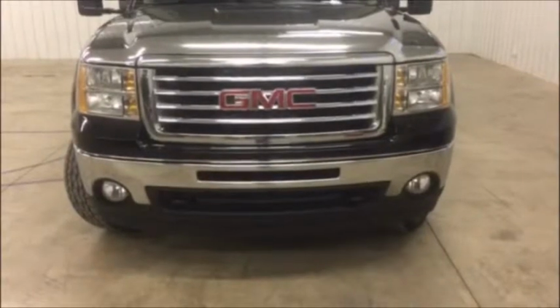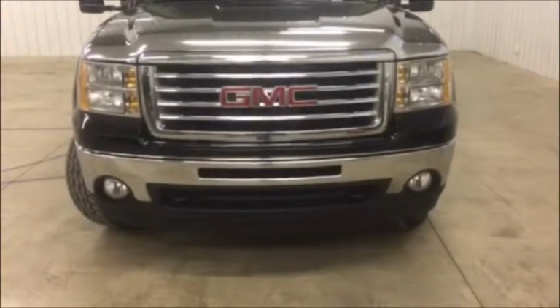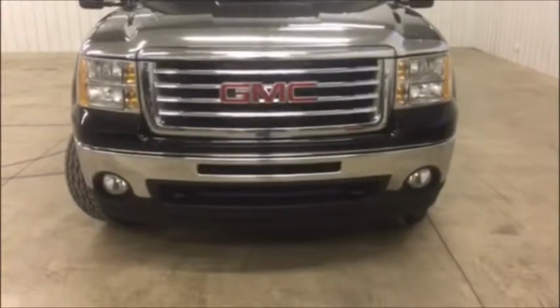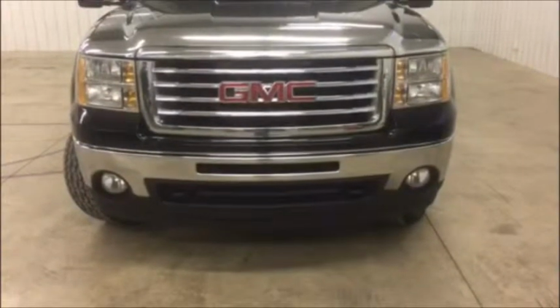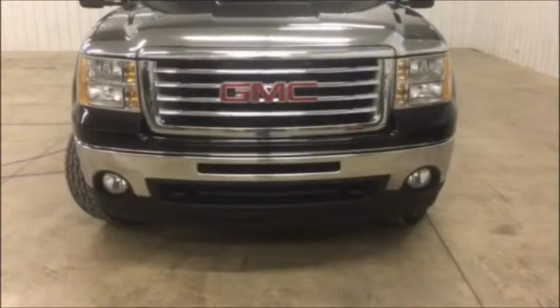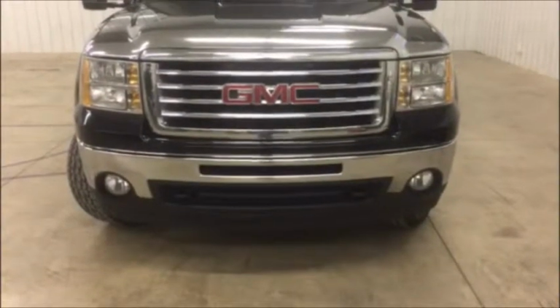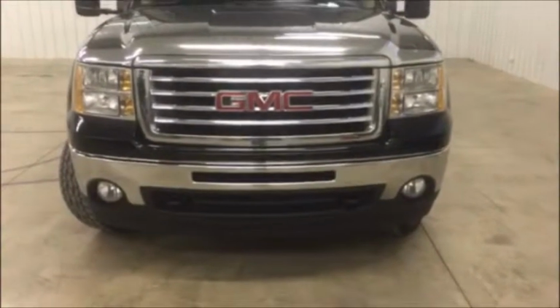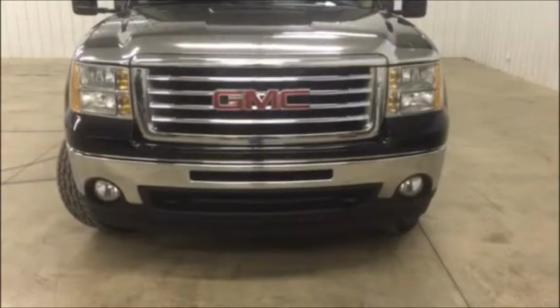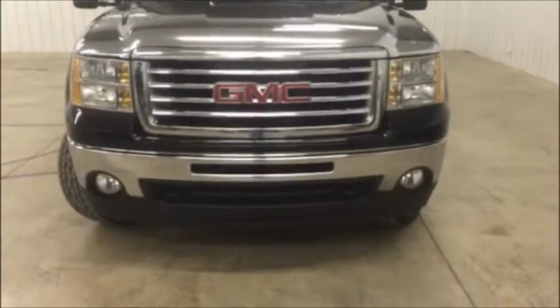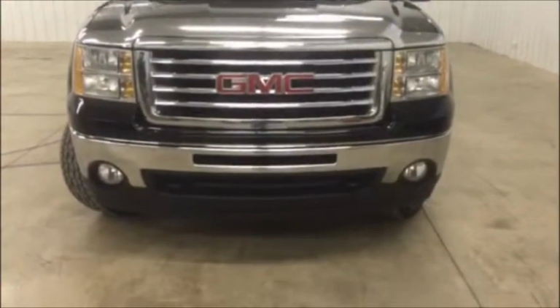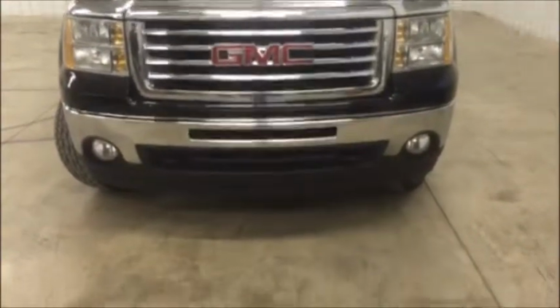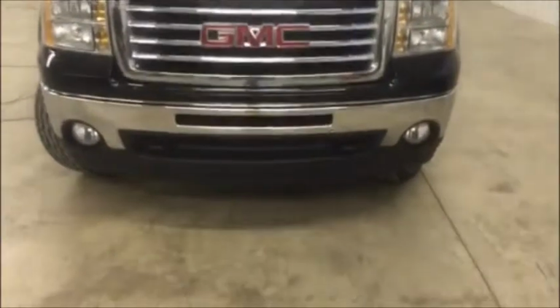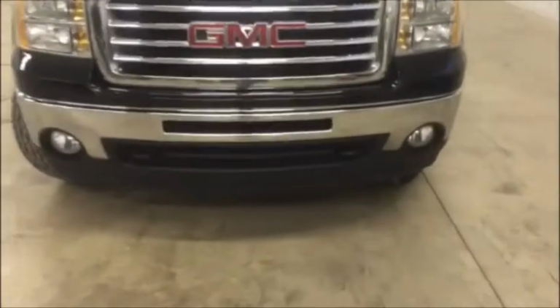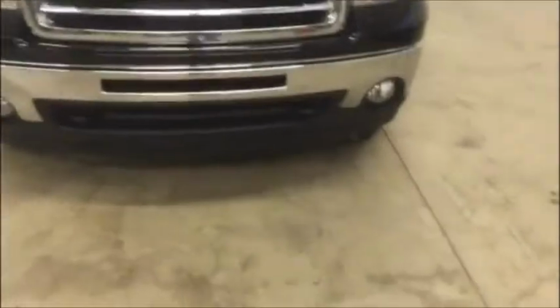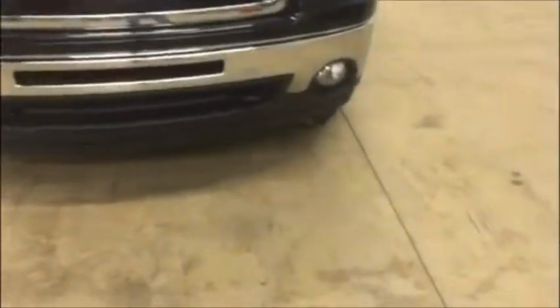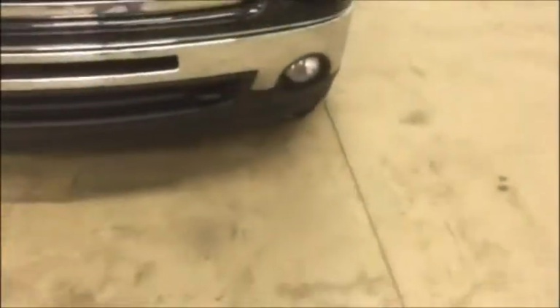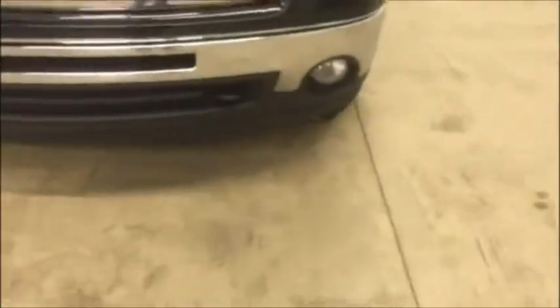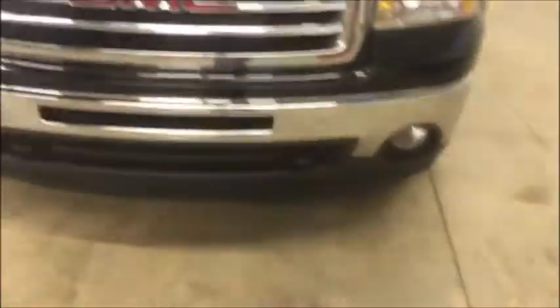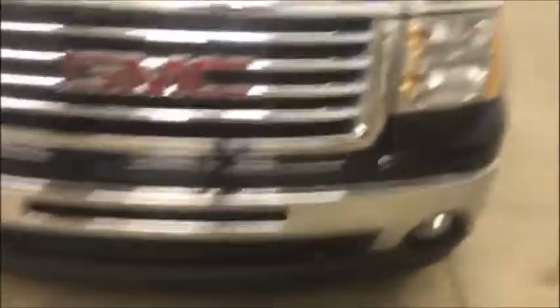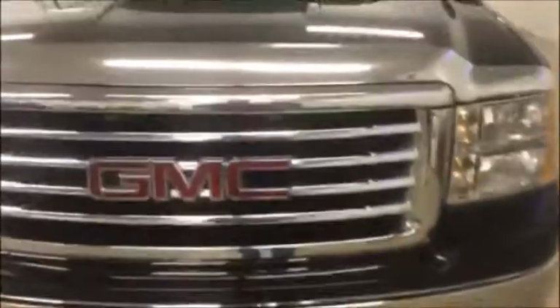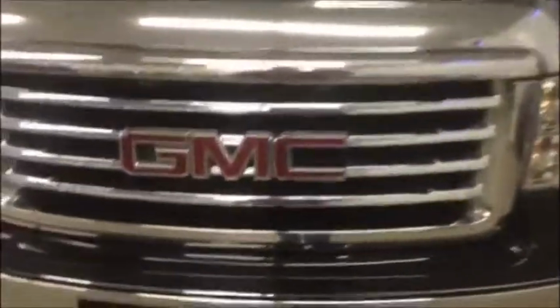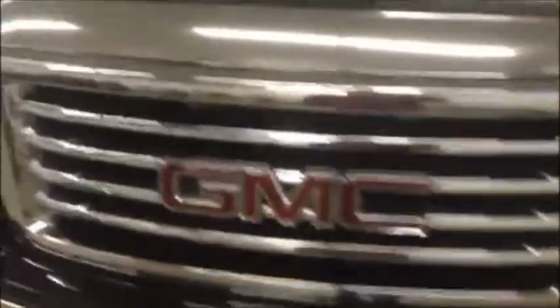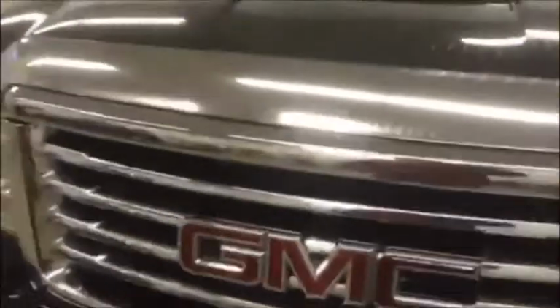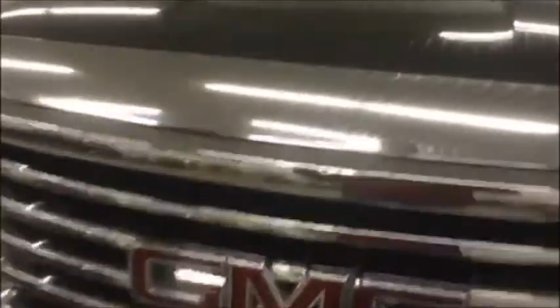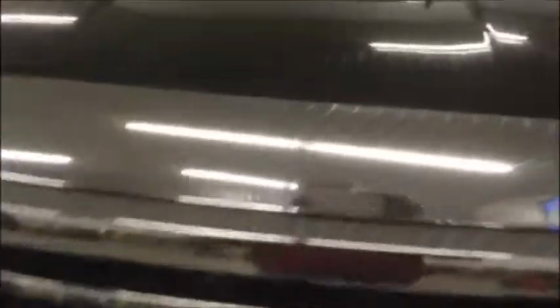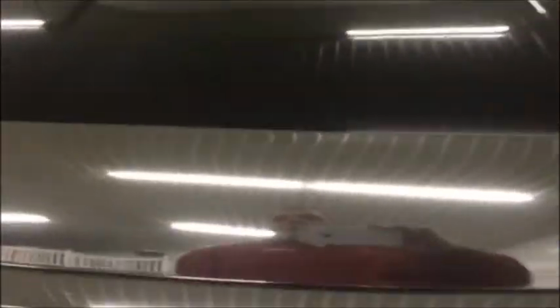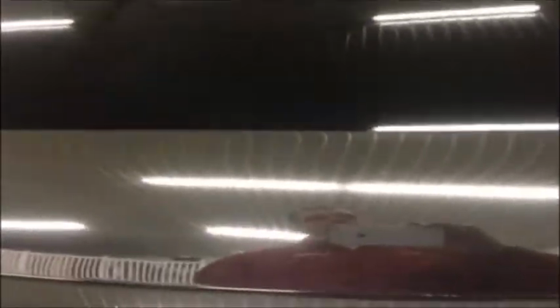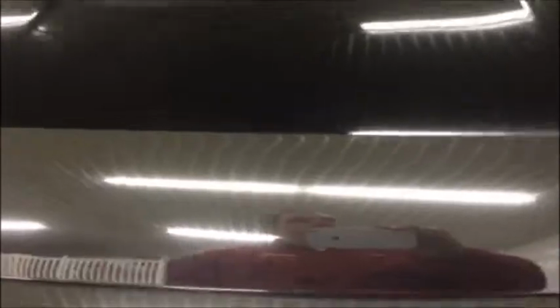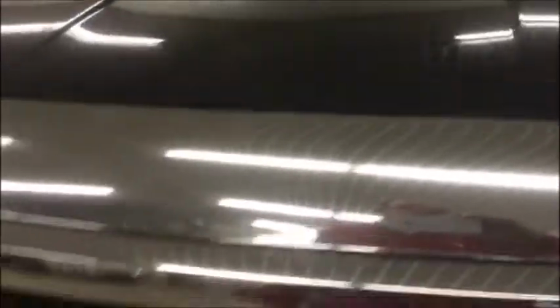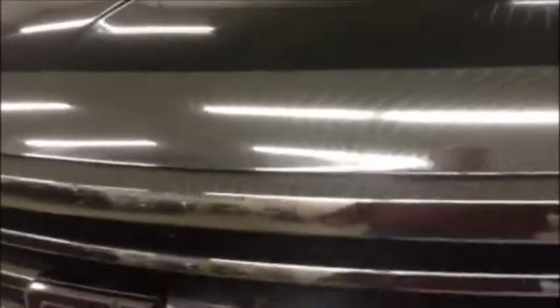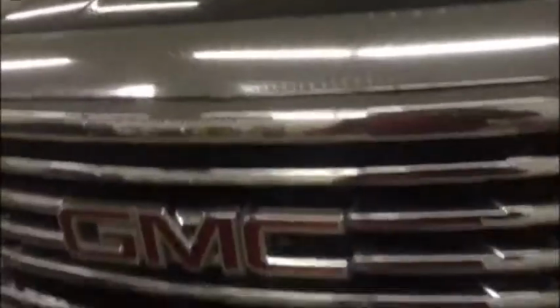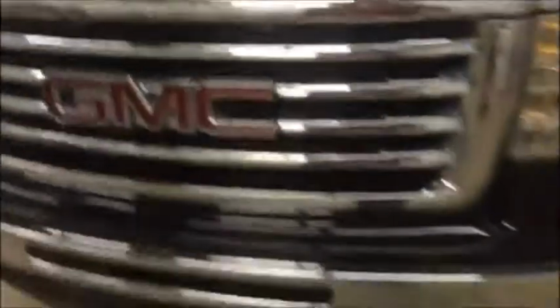This truck is equipped with a 5.3 liter V8 motor — it's got plenty of power. You got the nice fog lights at the bottom. You got your tow hooks, you got the chrome grille, and a chrome bug guard which is really nice. It's going to help protect that paint.